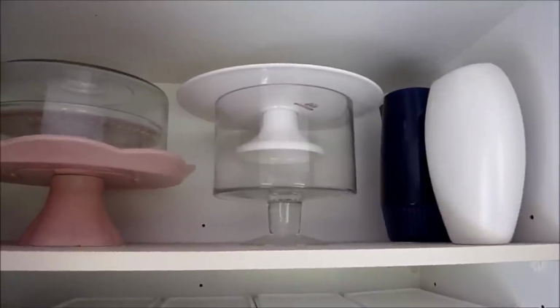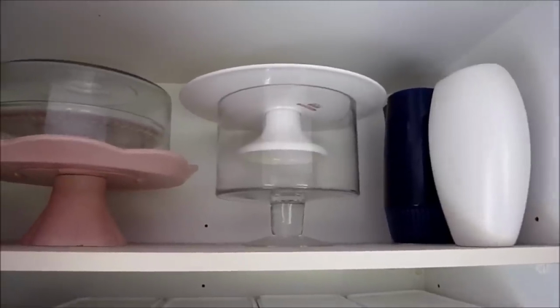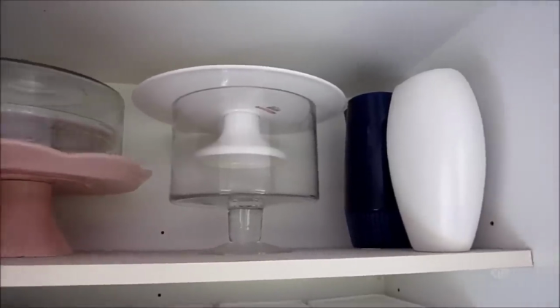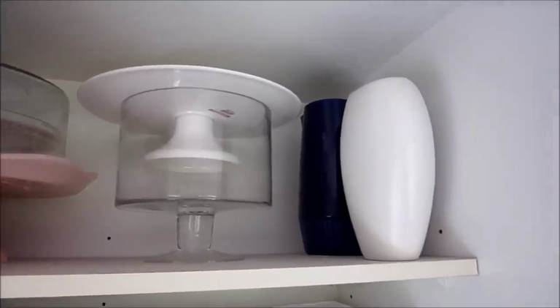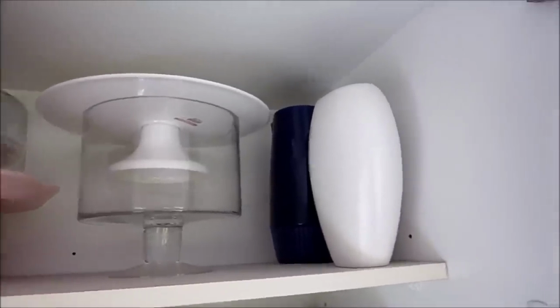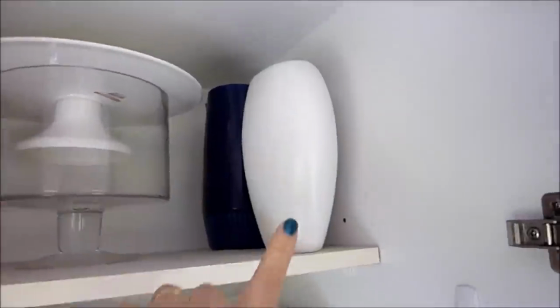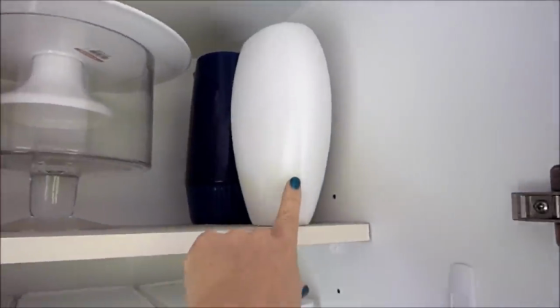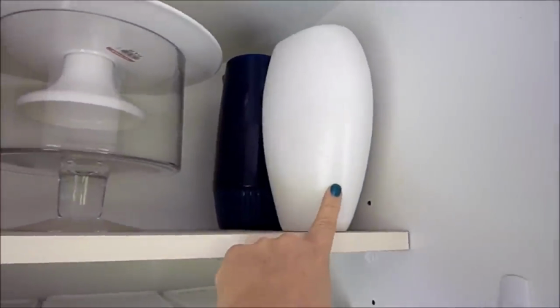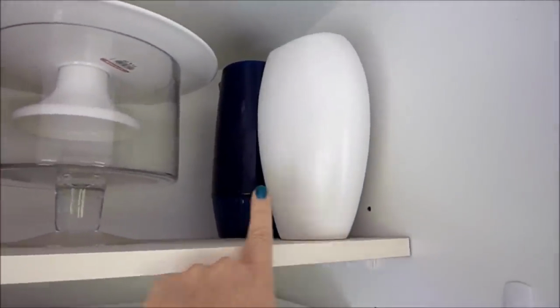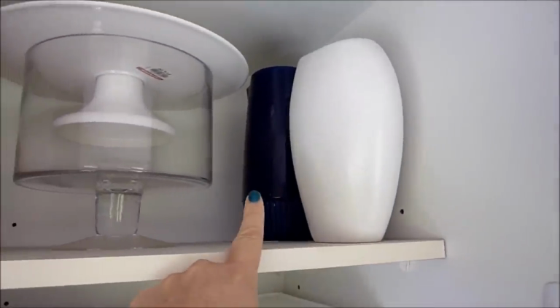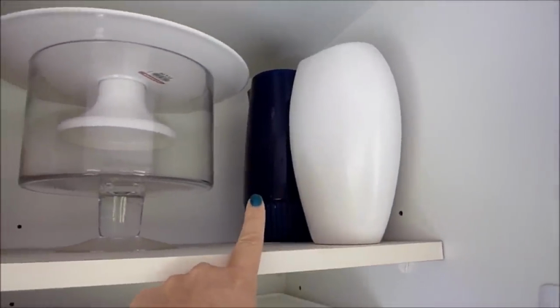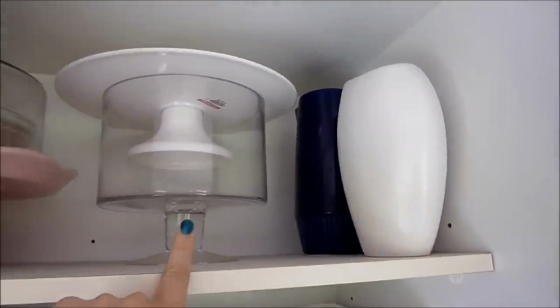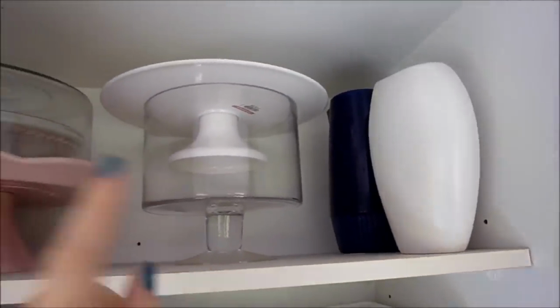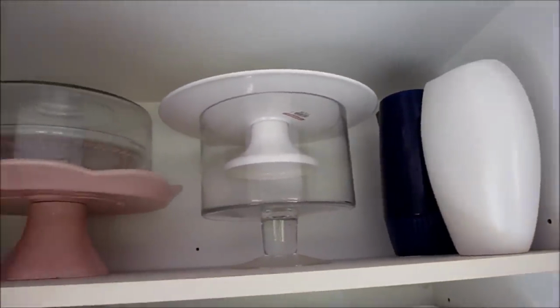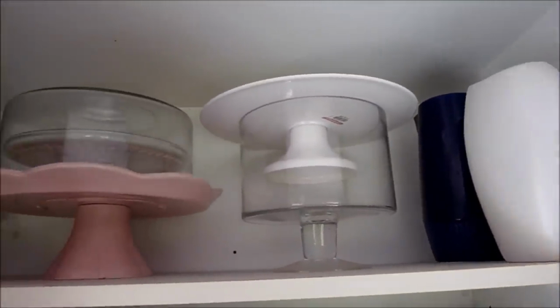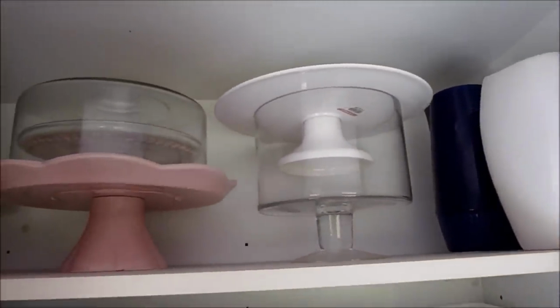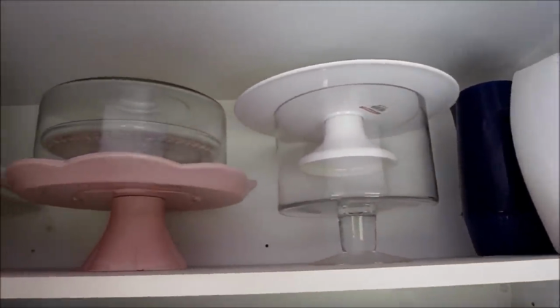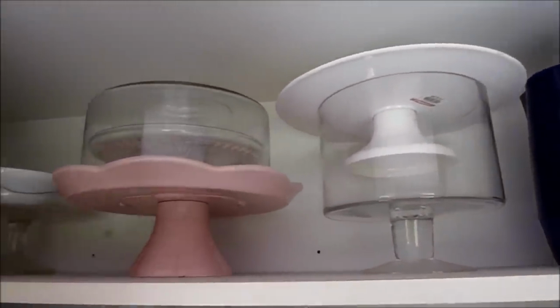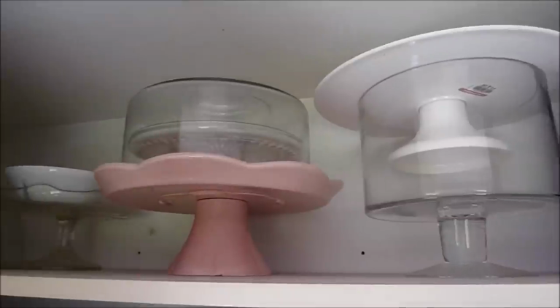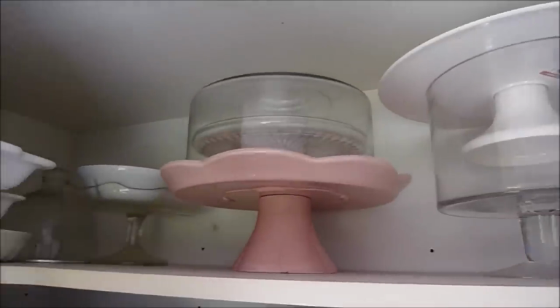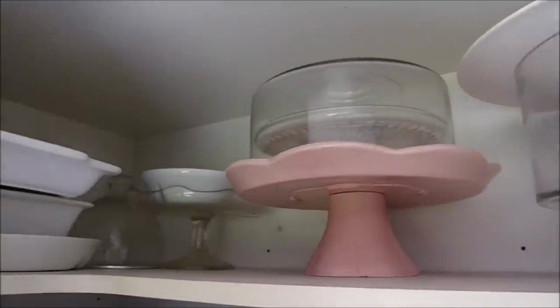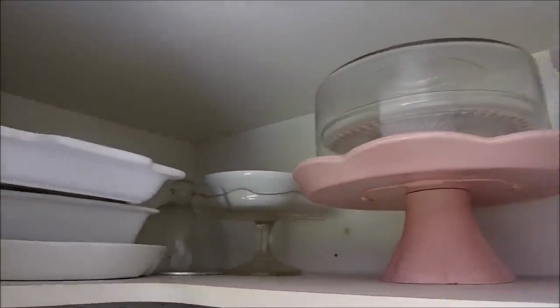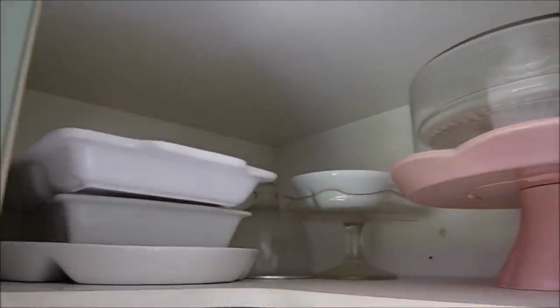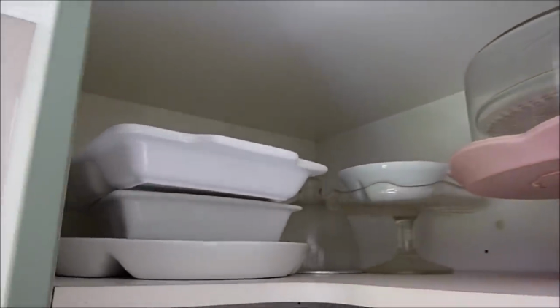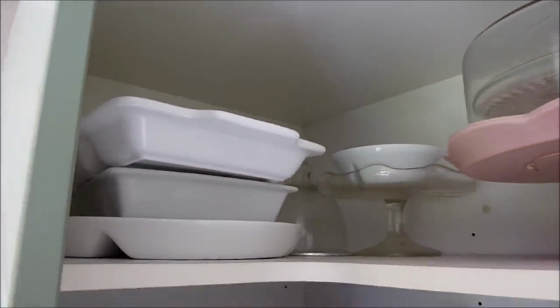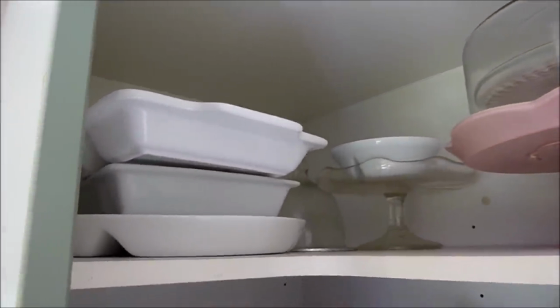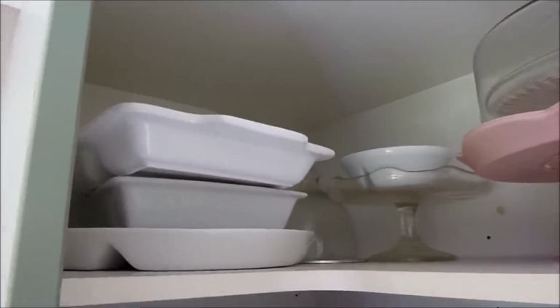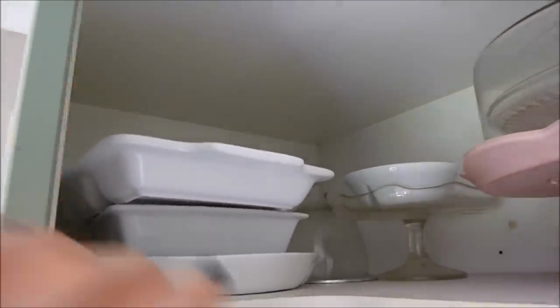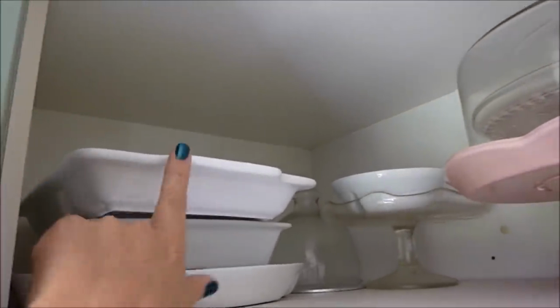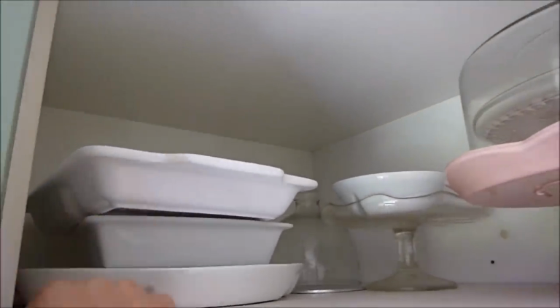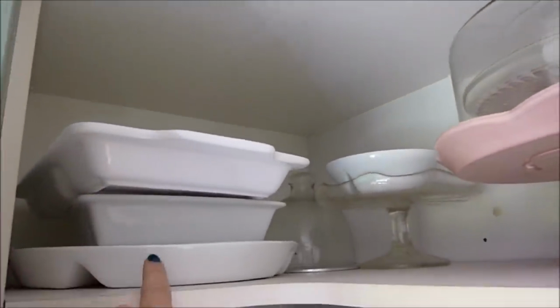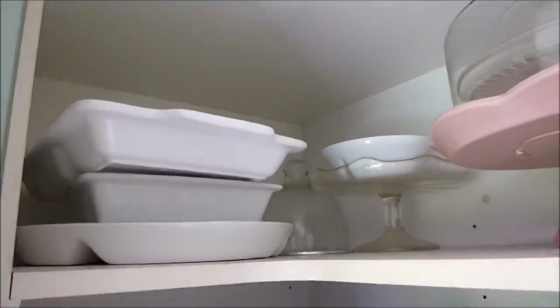So this is the top shelf. On here I have a vase, a jug, and then my entertaining dishes, cake stands, and things like that. I kind of have an obsession with divided dishes so I have quite a few there.